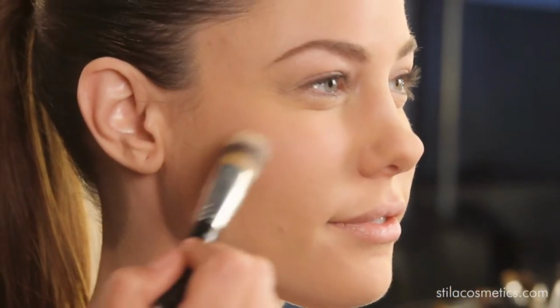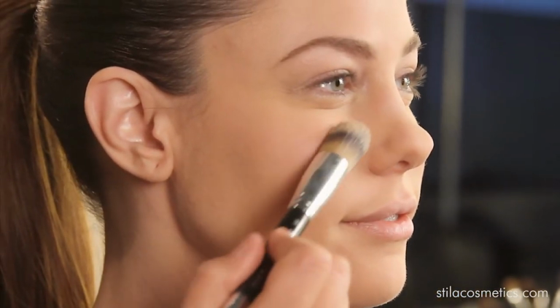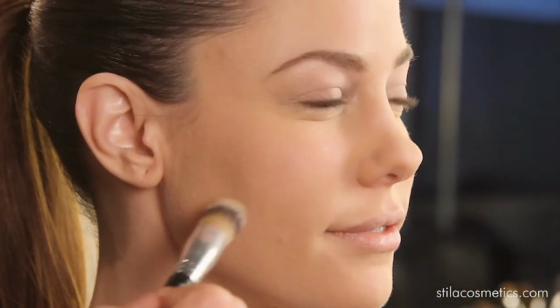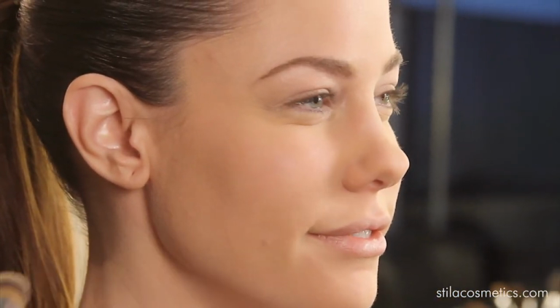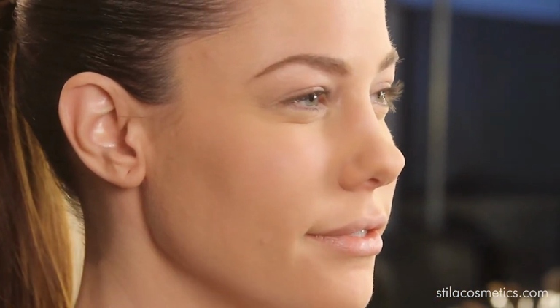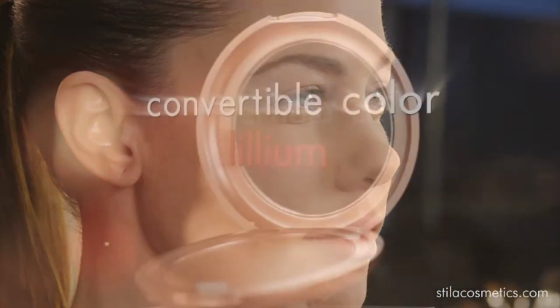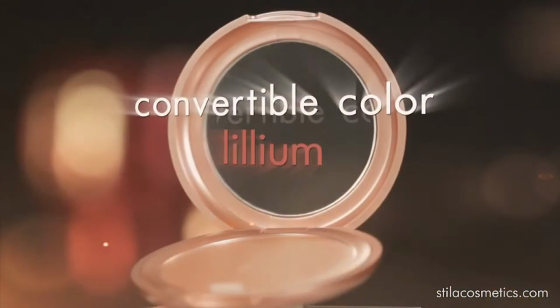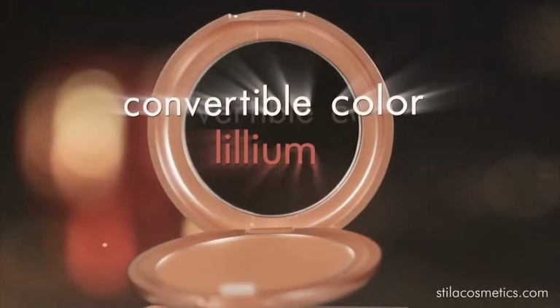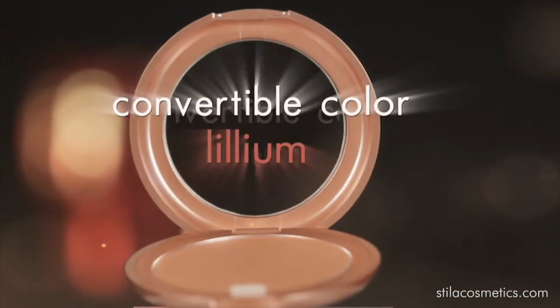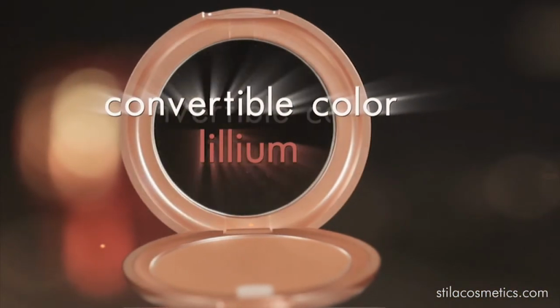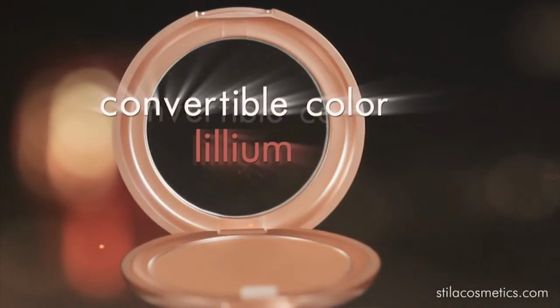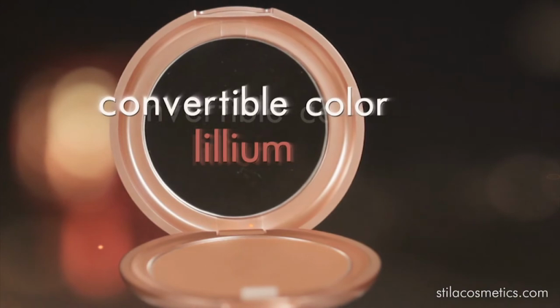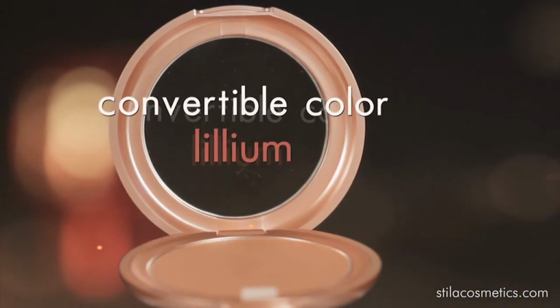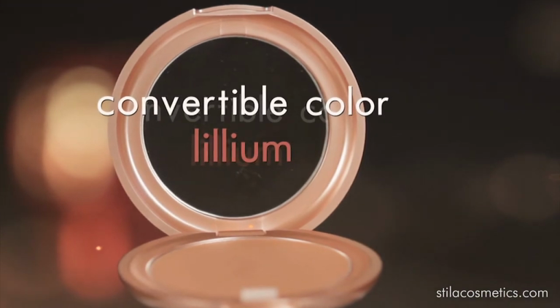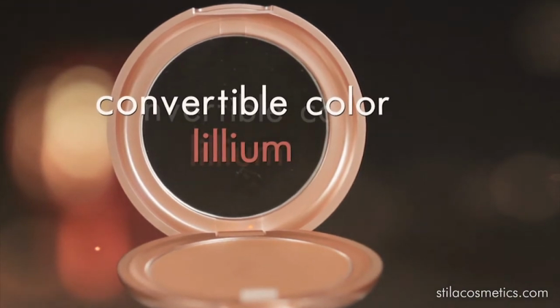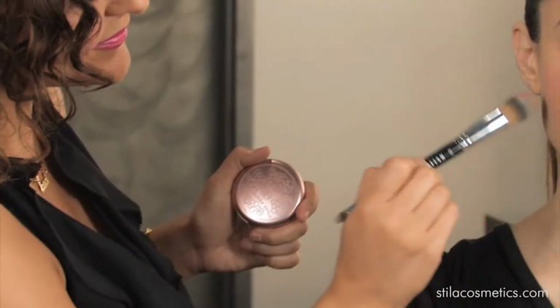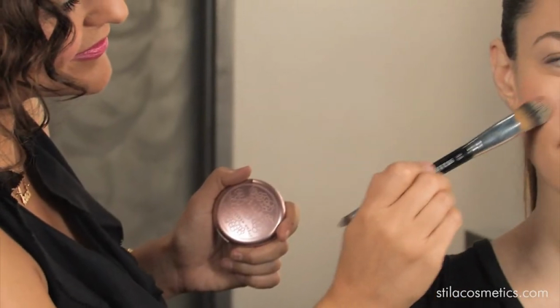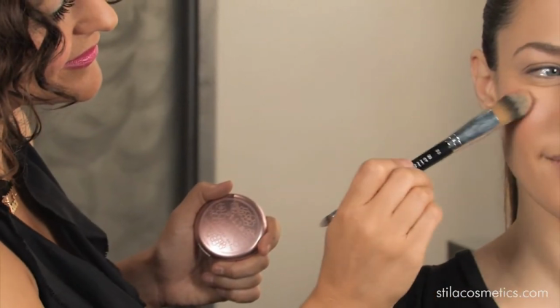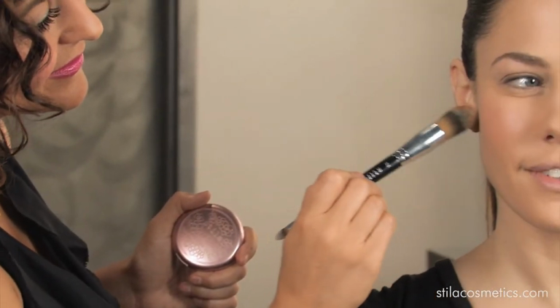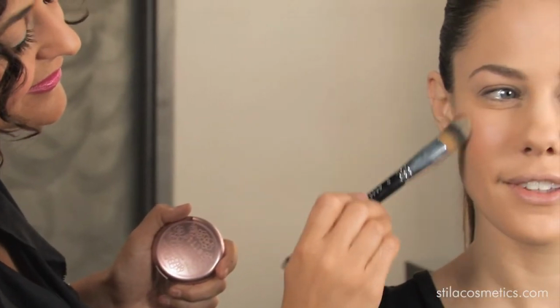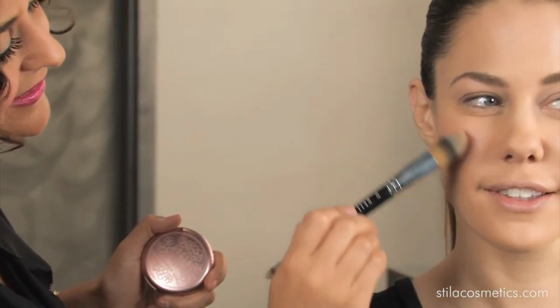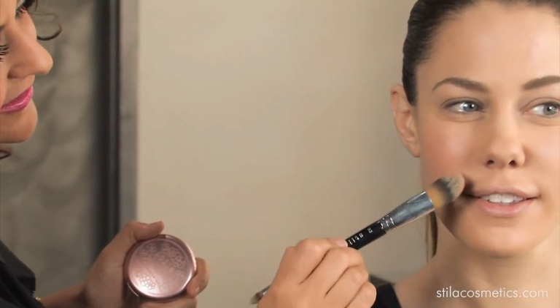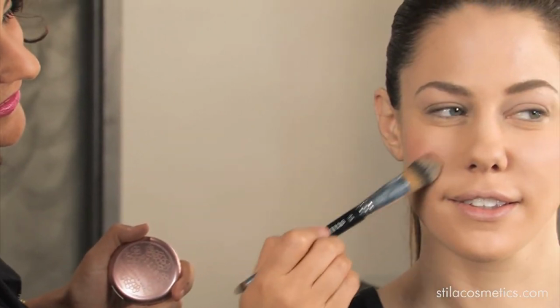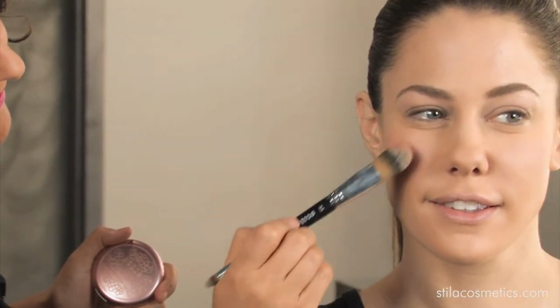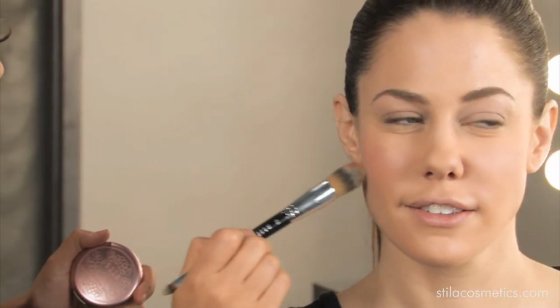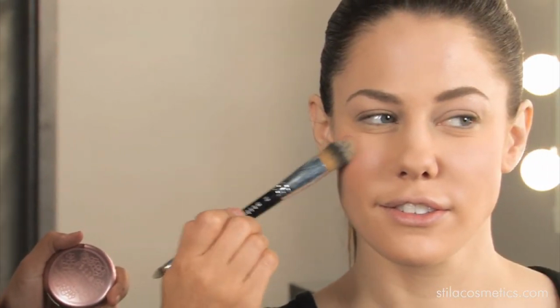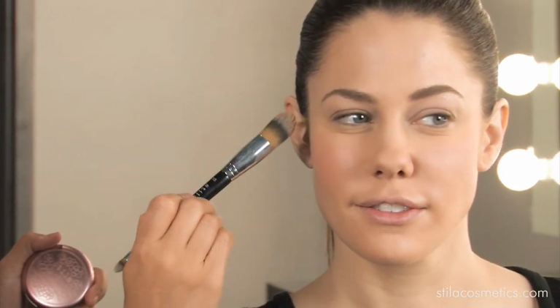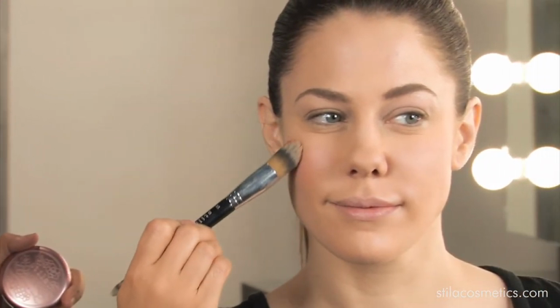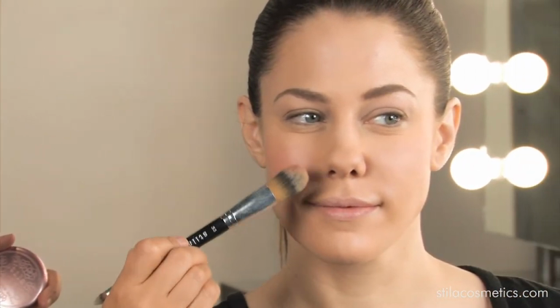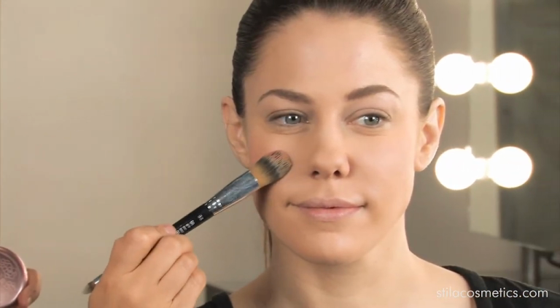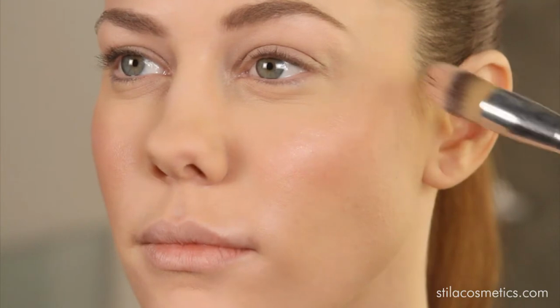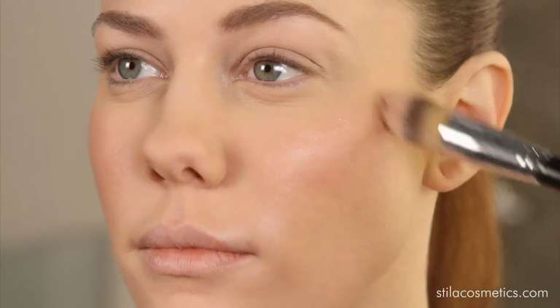Next we applied our cheek color, Convertible Color in Lilium. We used the number 33 foundation brush and applied it to the apples of her cheeks for that rosy glow.